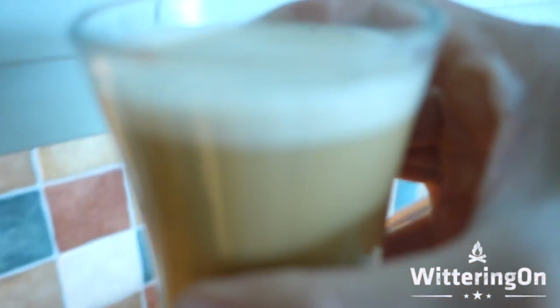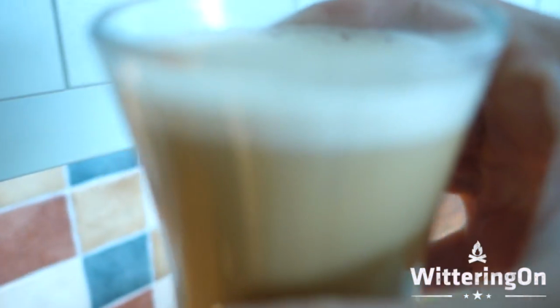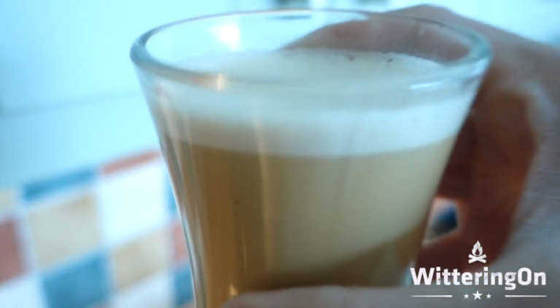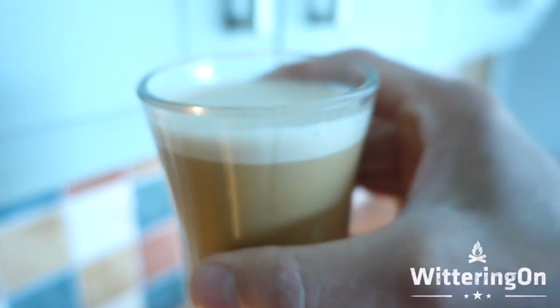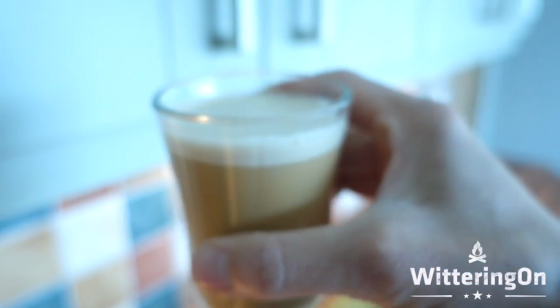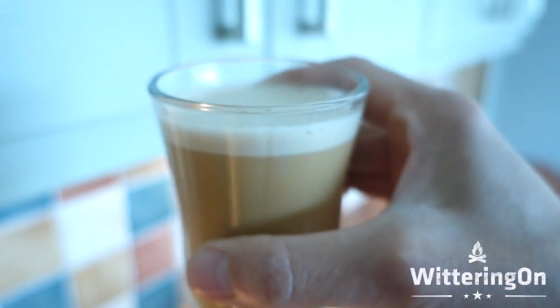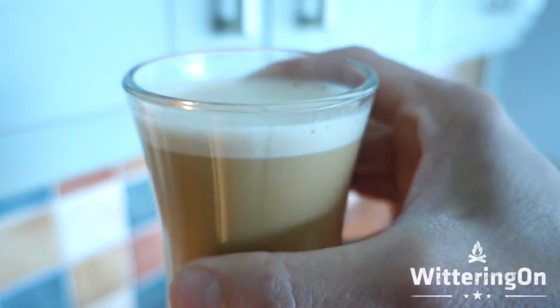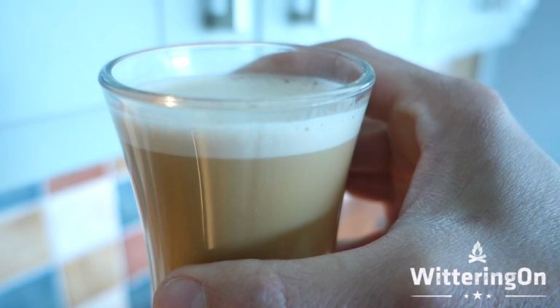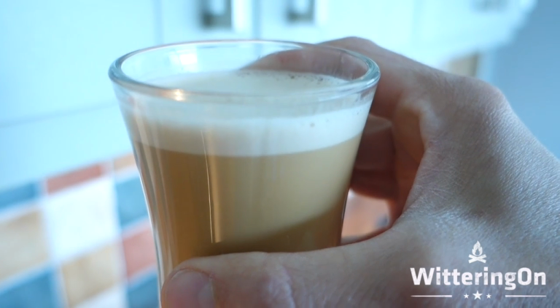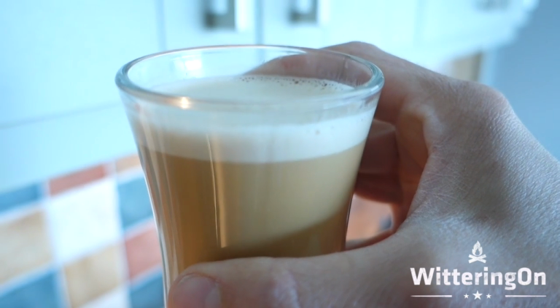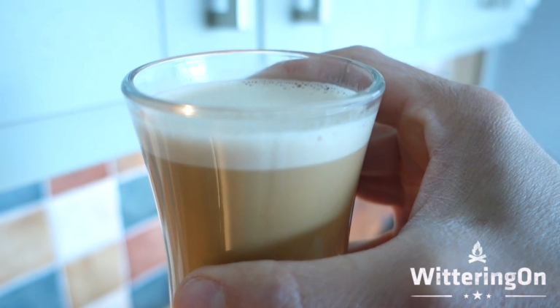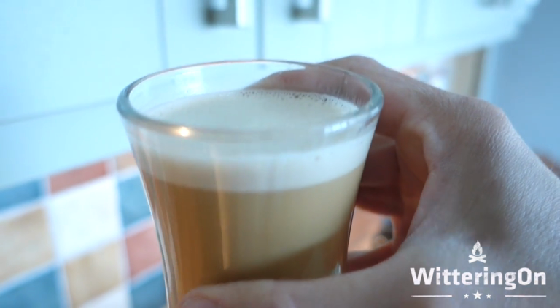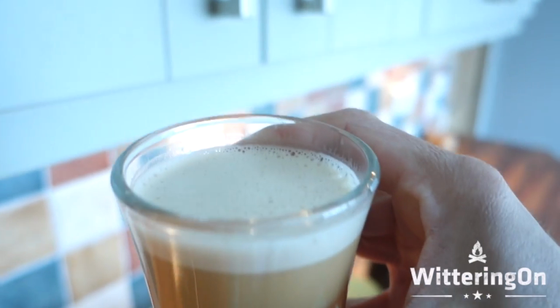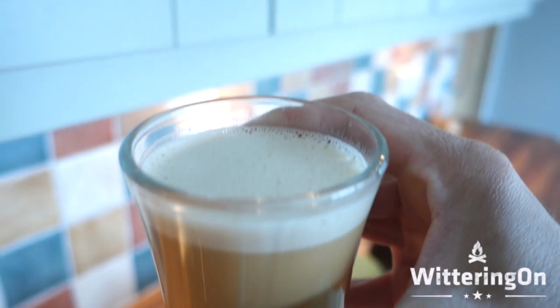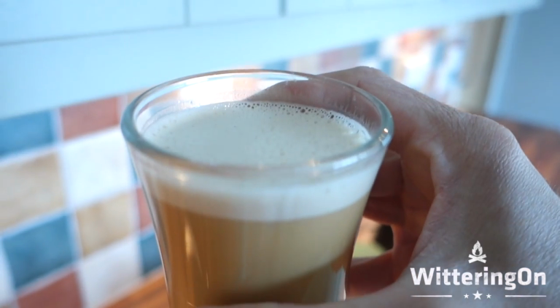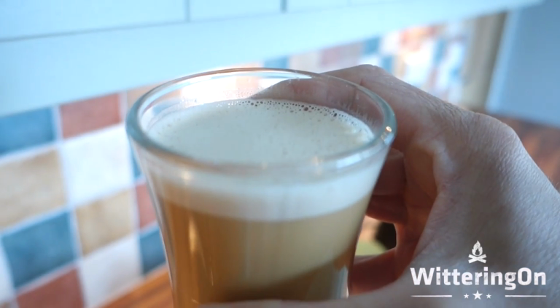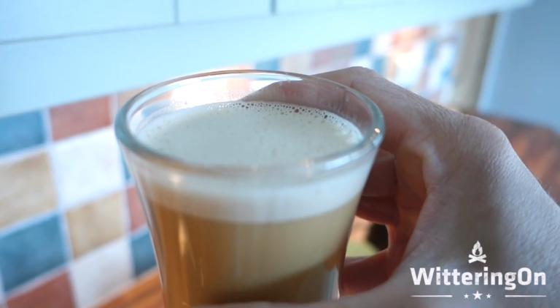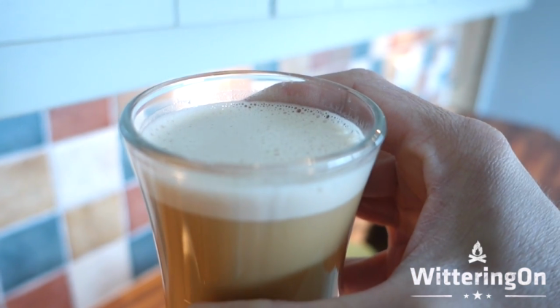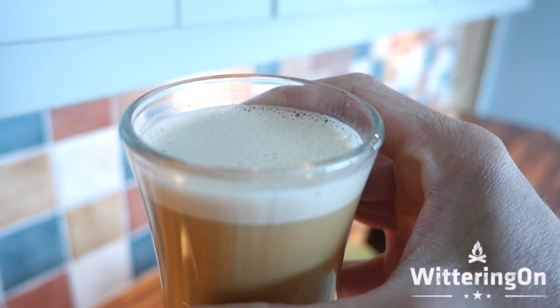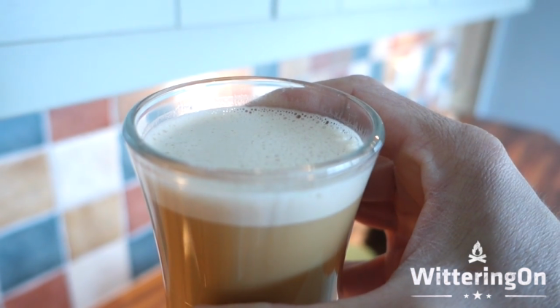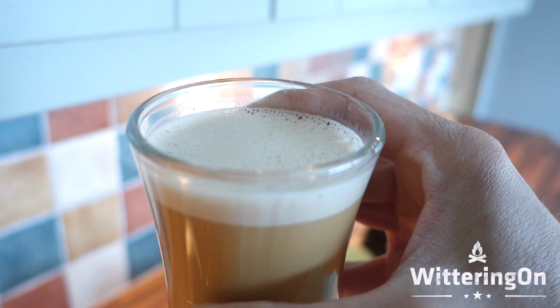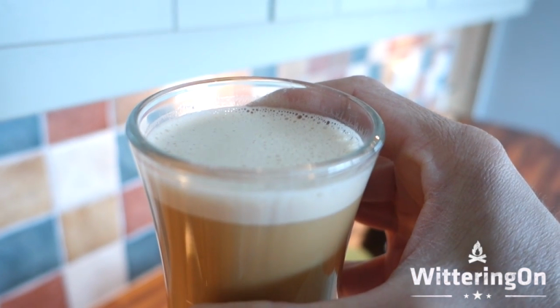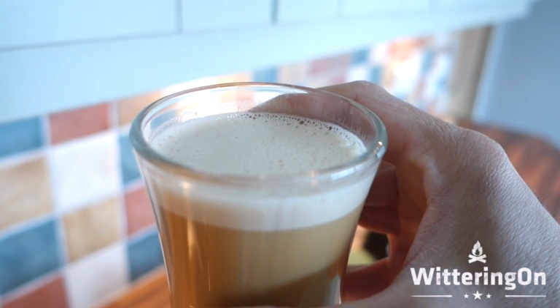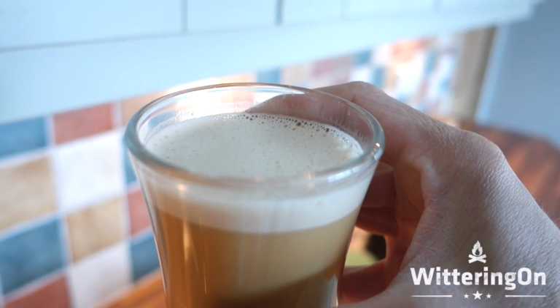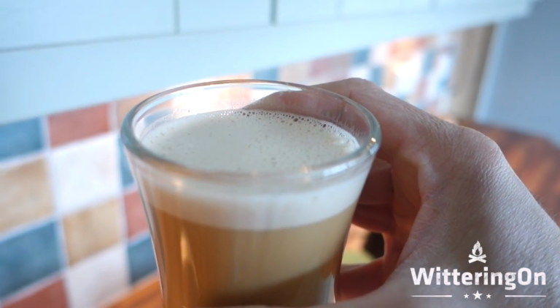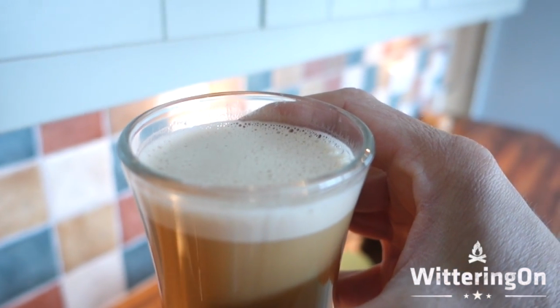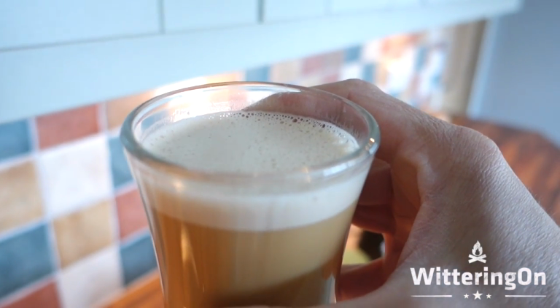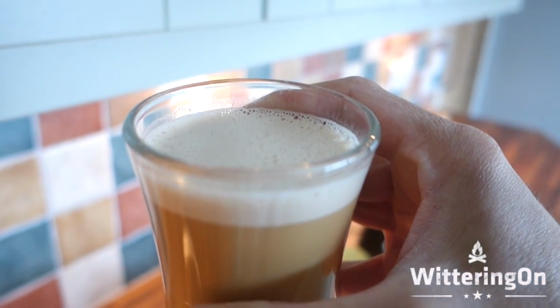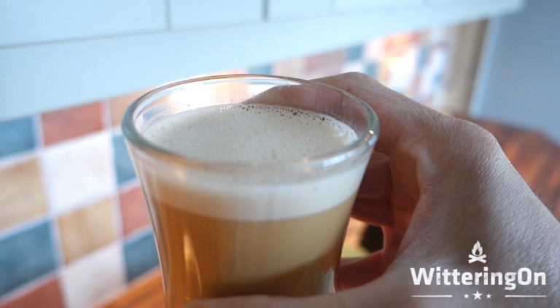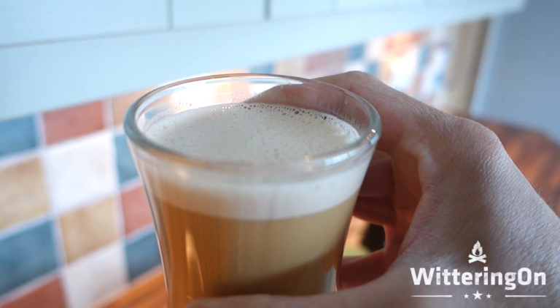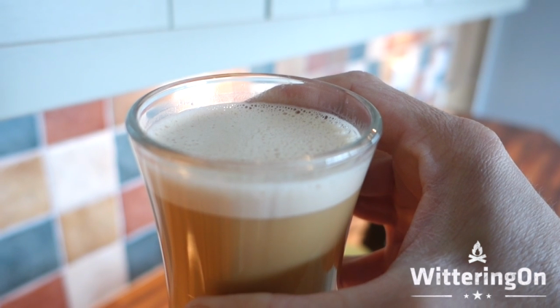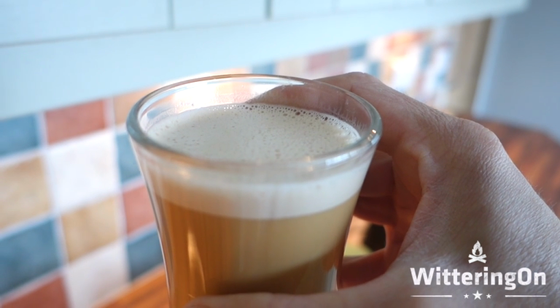And there she is. Beautiful. And it tastes delicious. Once you've had bulletproof coffee, you'll find it very hard to go back. Trust me.